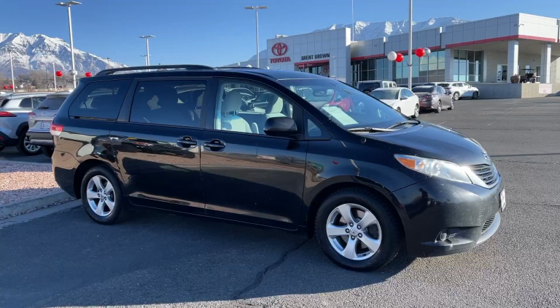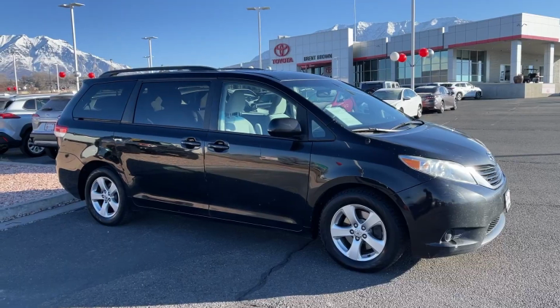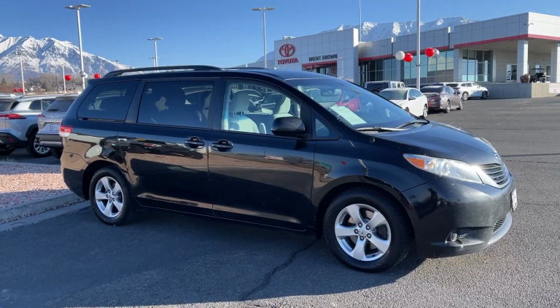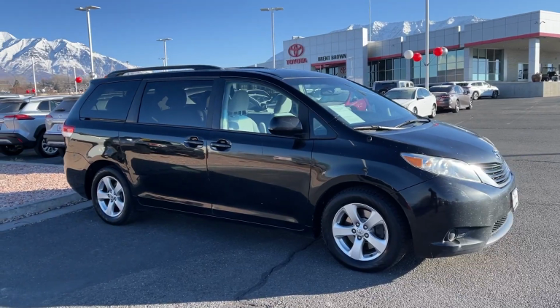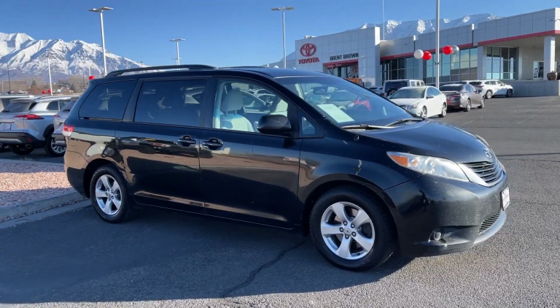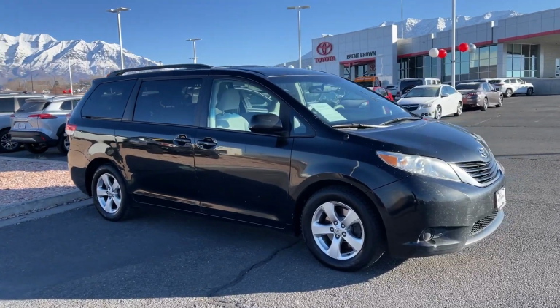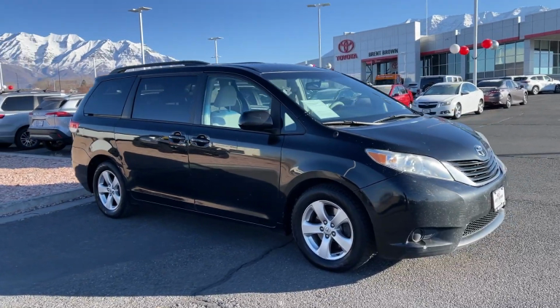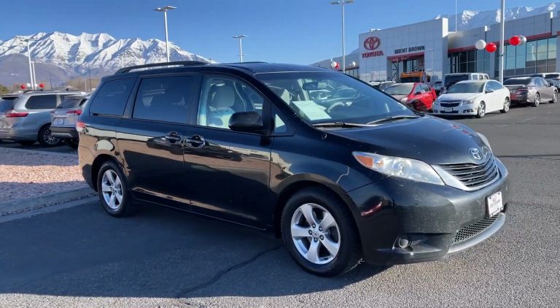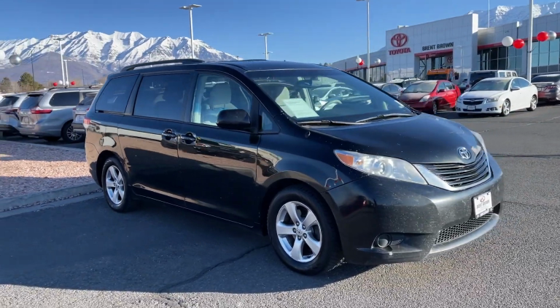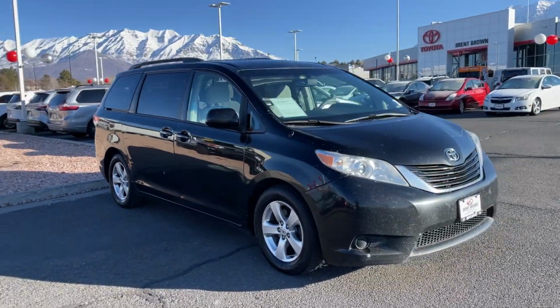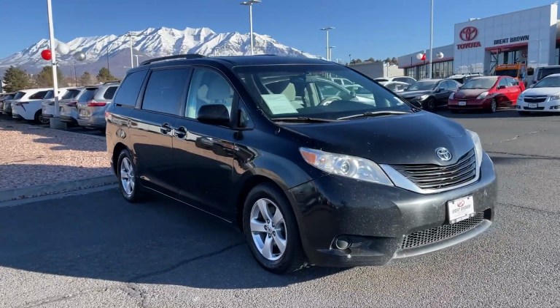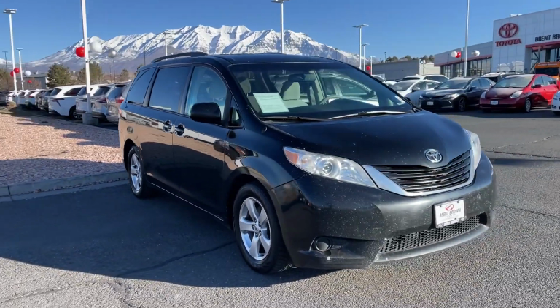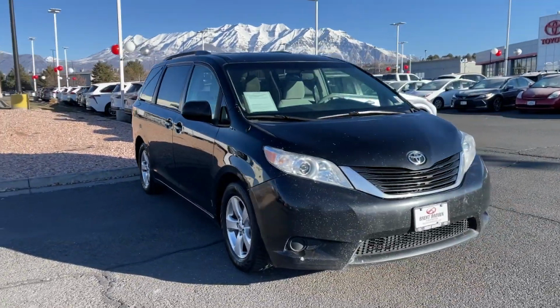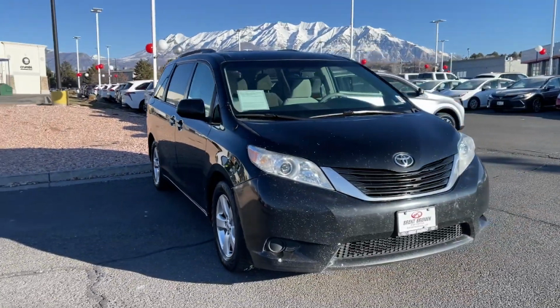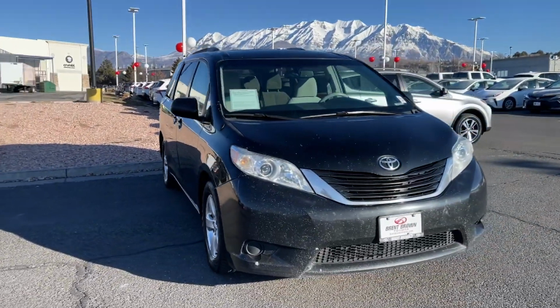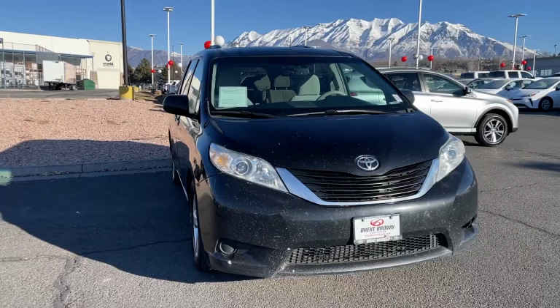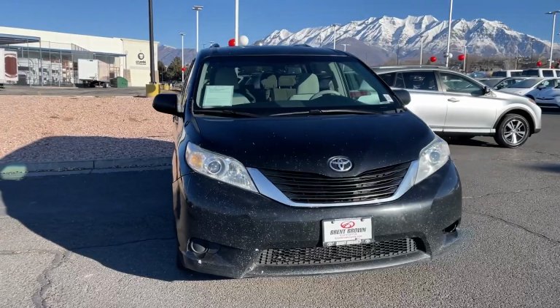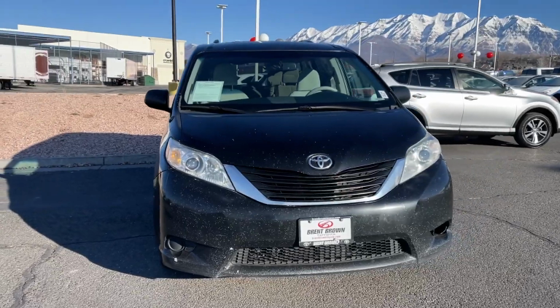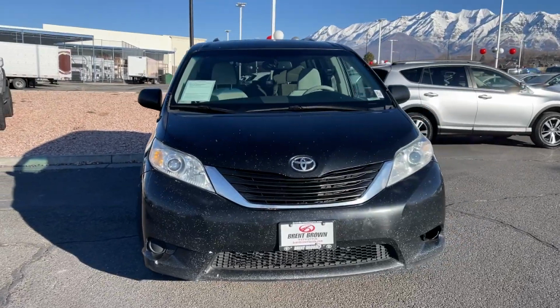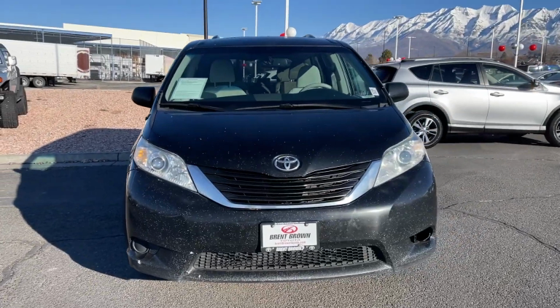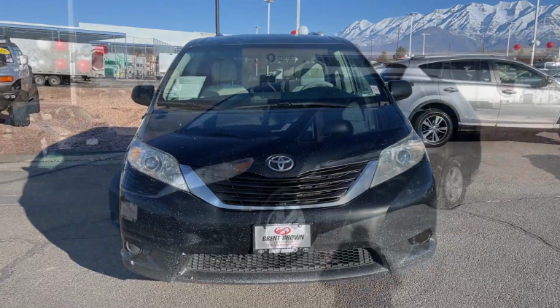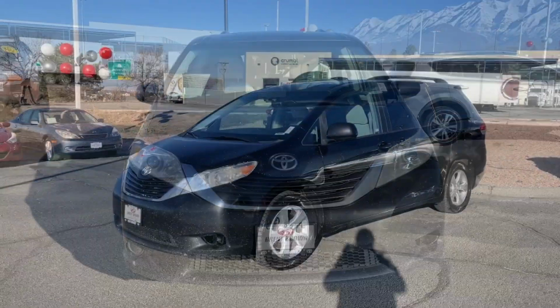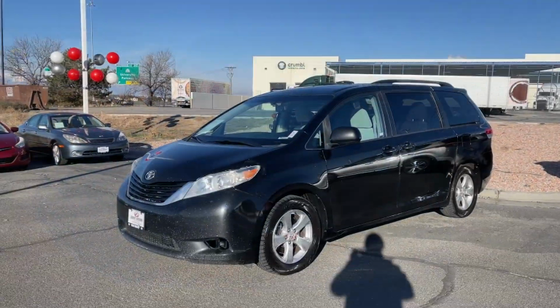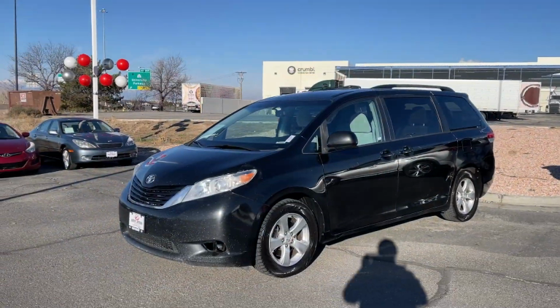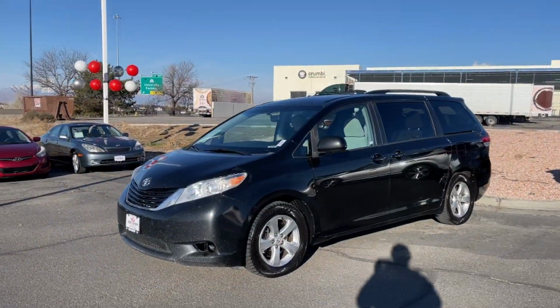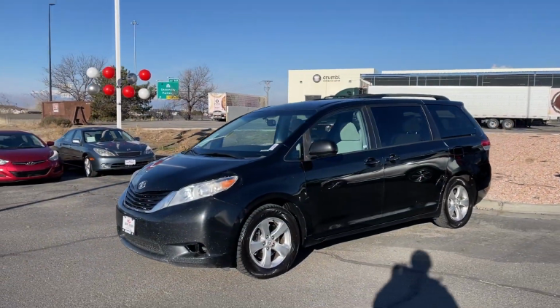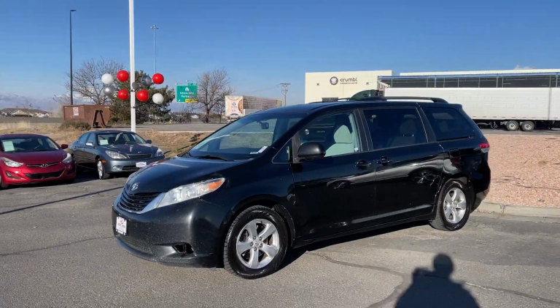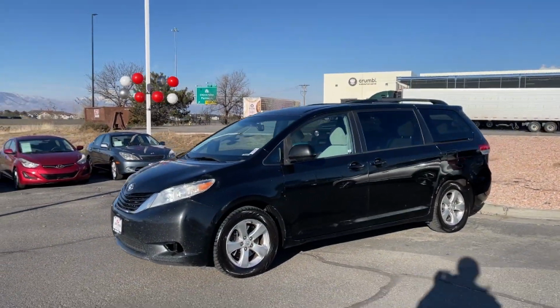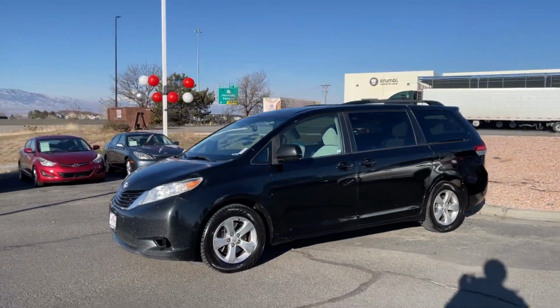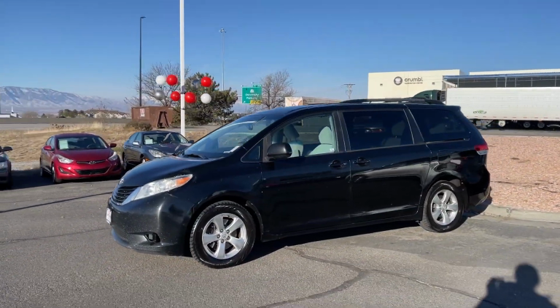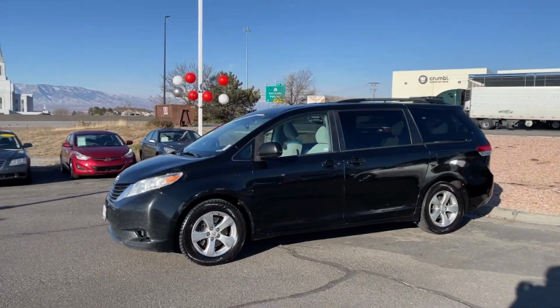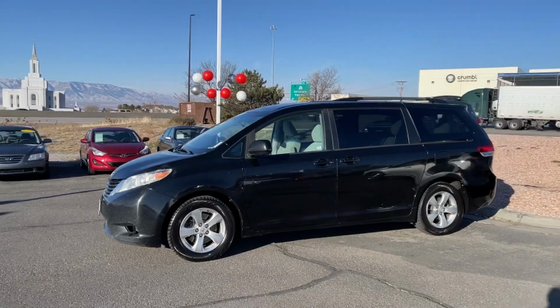Get into a car with value: 2013 Toyota Sienna. With less than 250,000 miles on the odometer, this vehicle stands out from the rest.